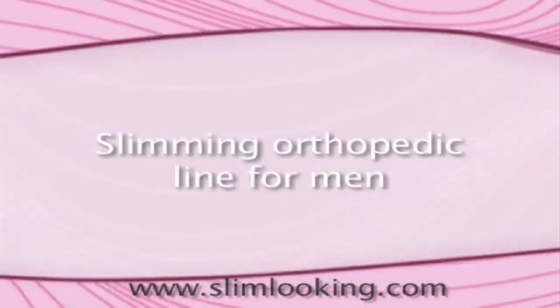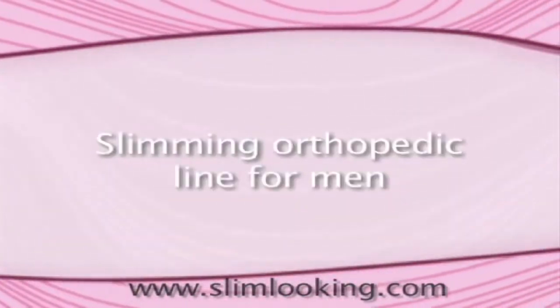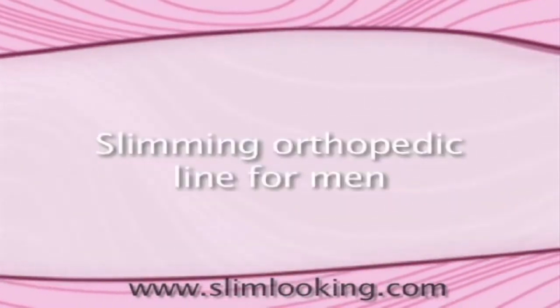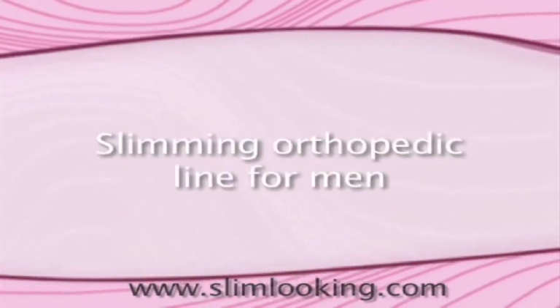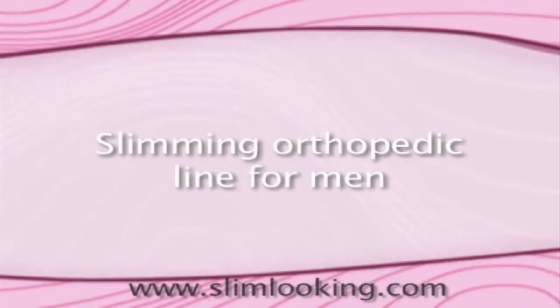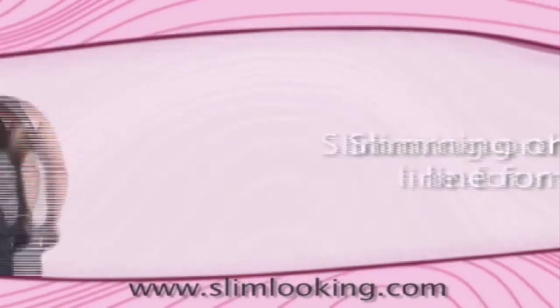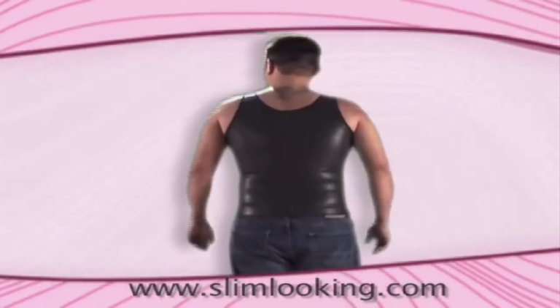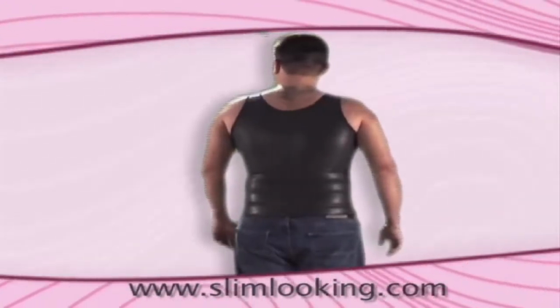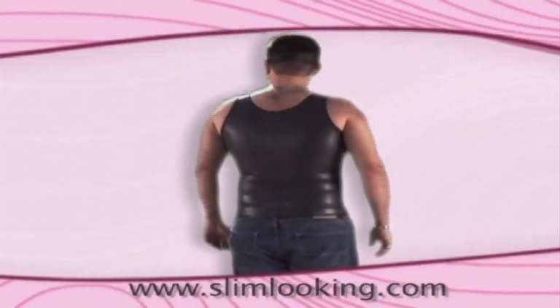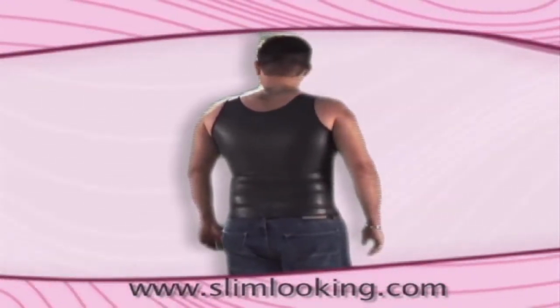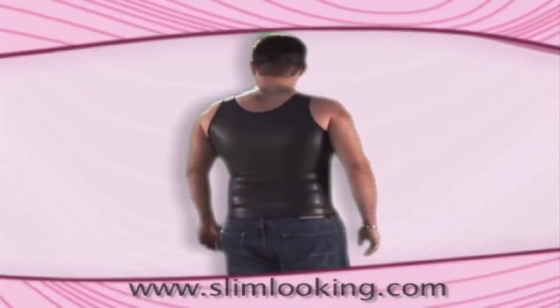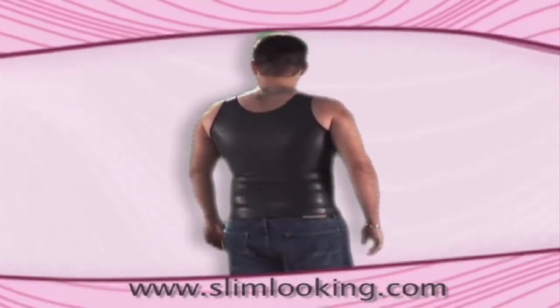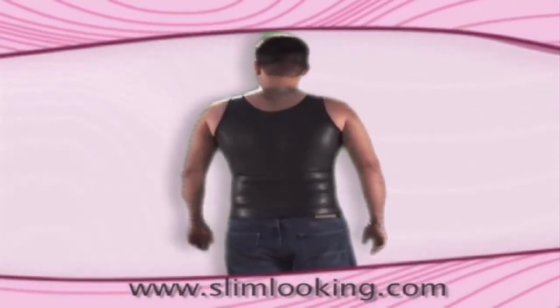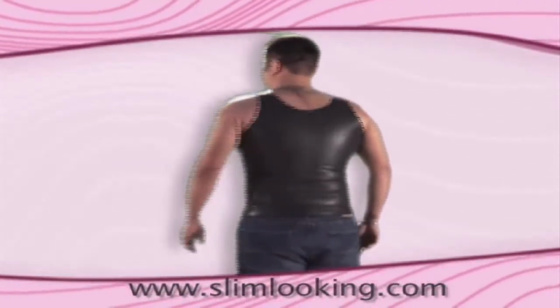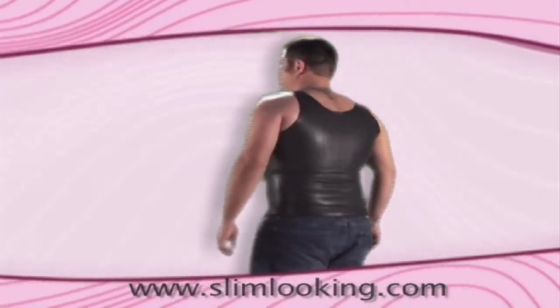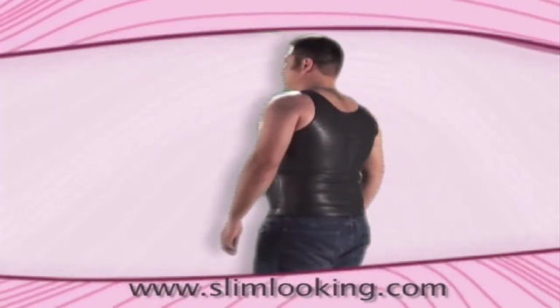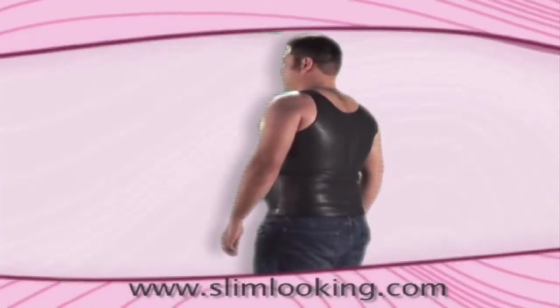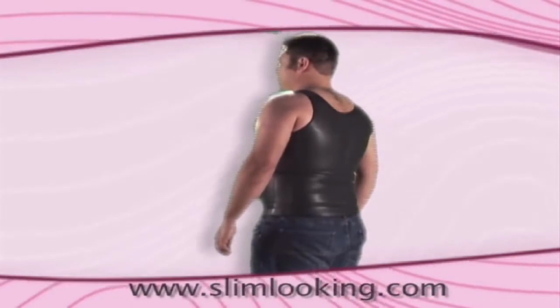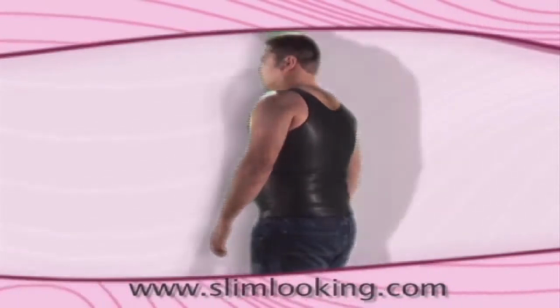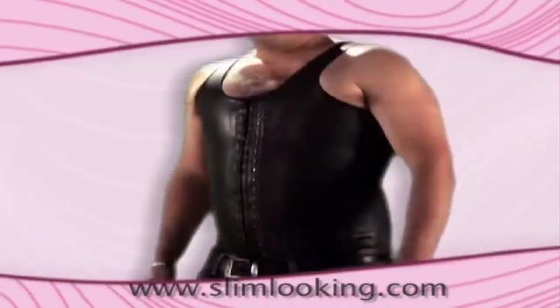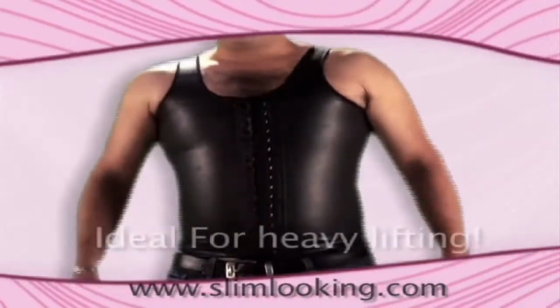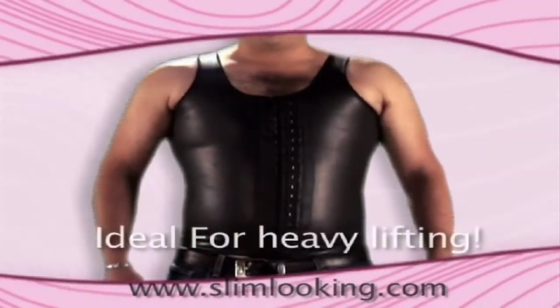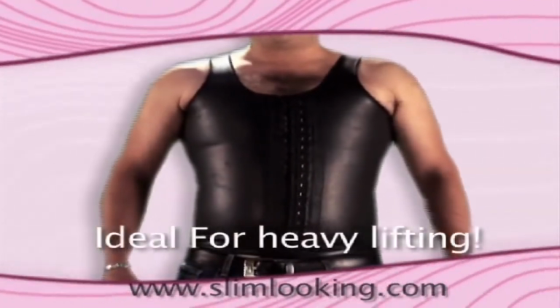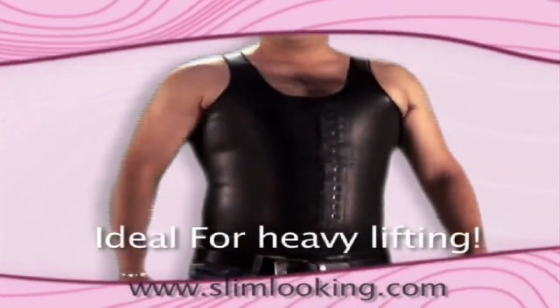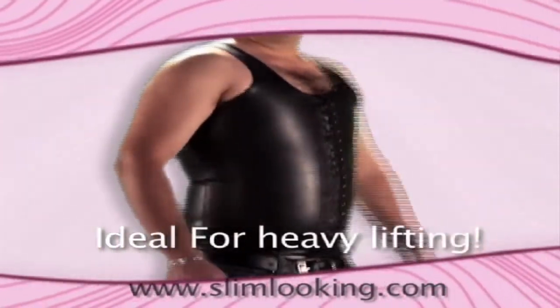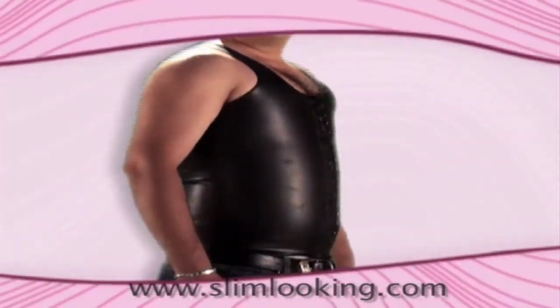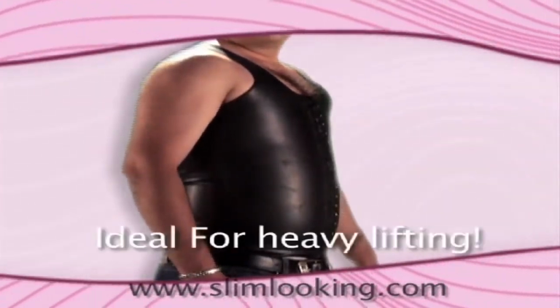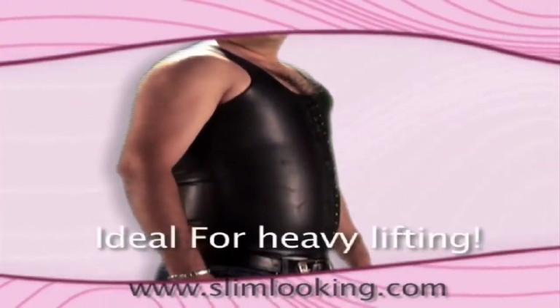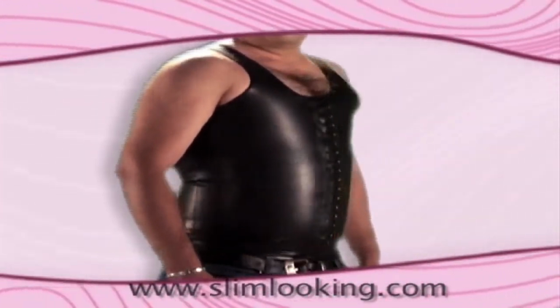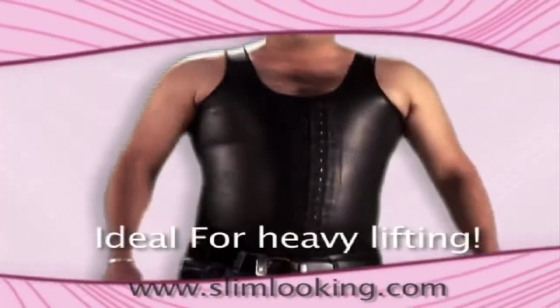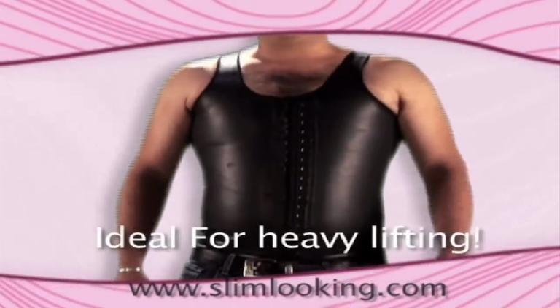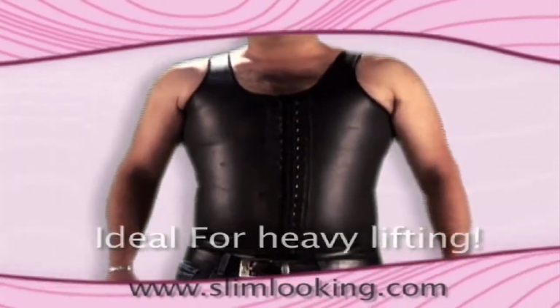Slimming Orthopaedic Line for Men — this product eliminates the fatty areas instantly and reduces back pain. It is the only men's slimming vest and corset line of its kind that will instantly give you that tight and toned shape that you desire.